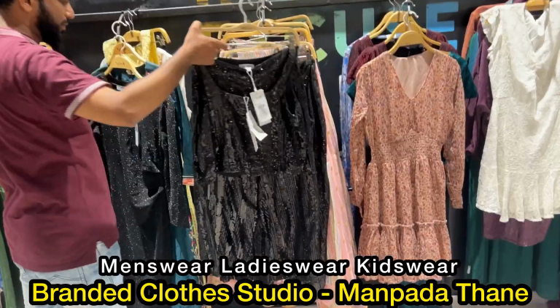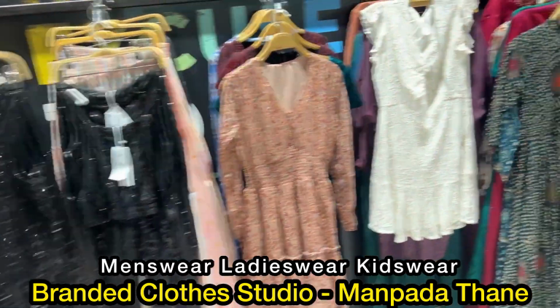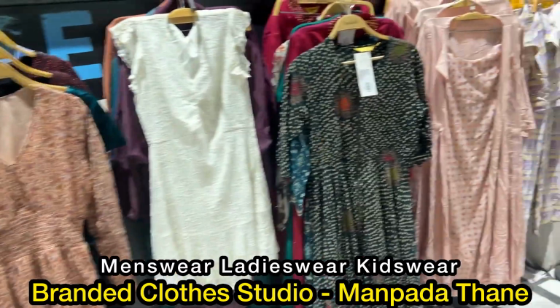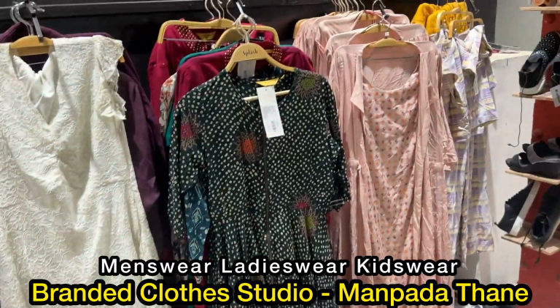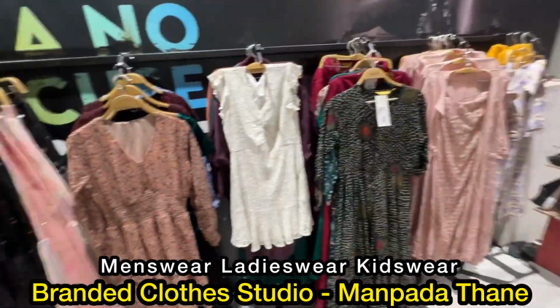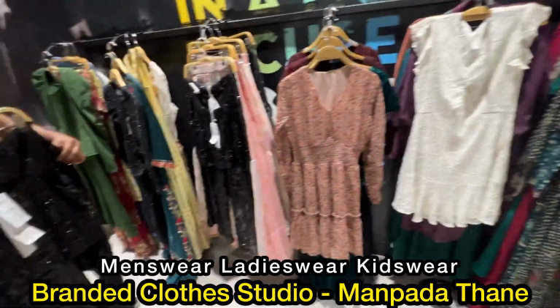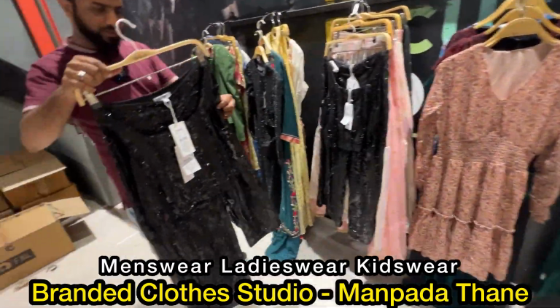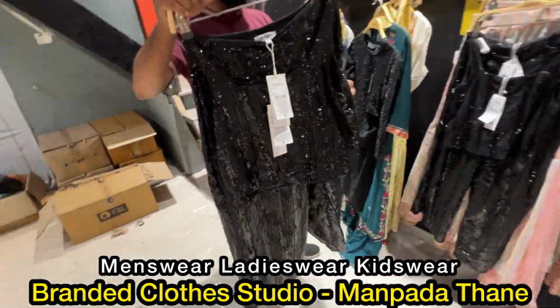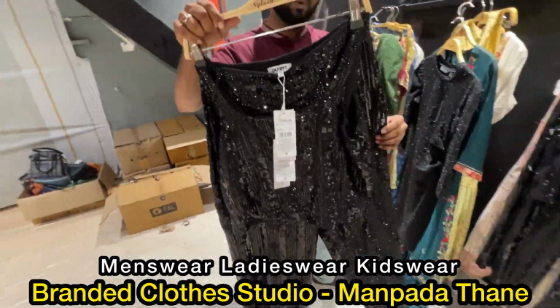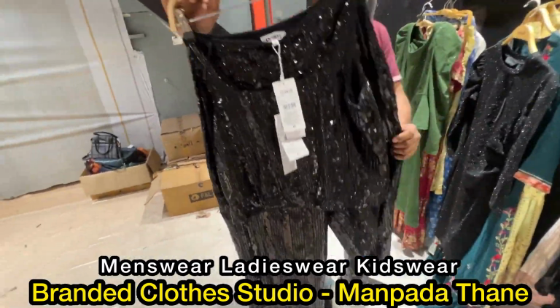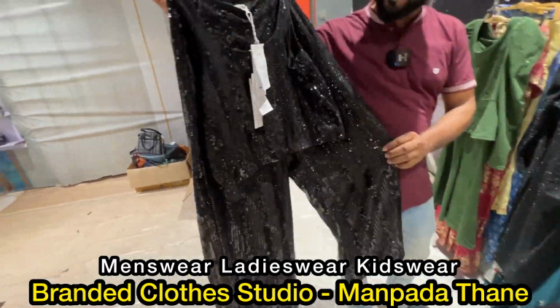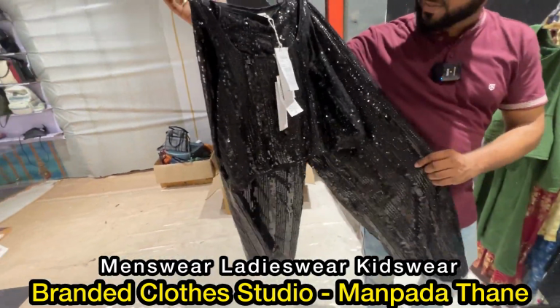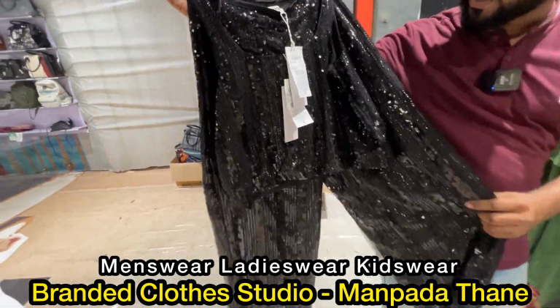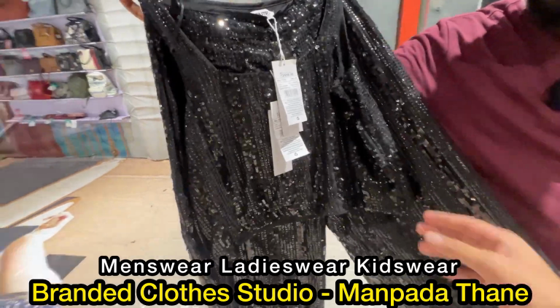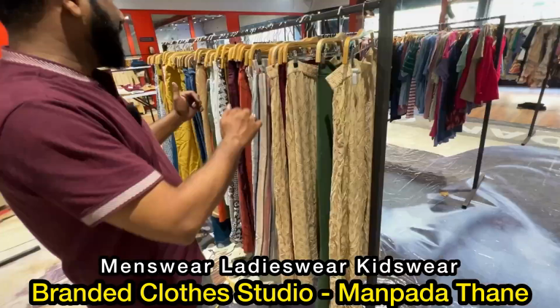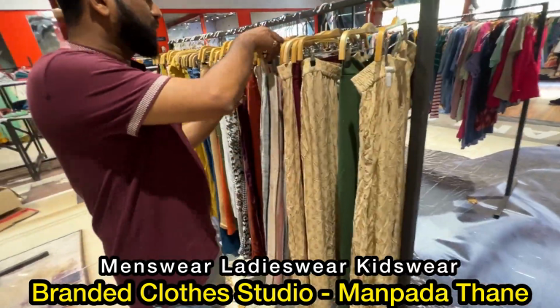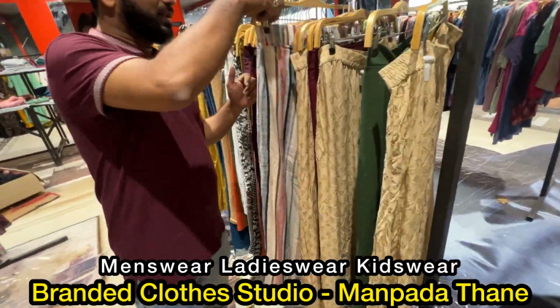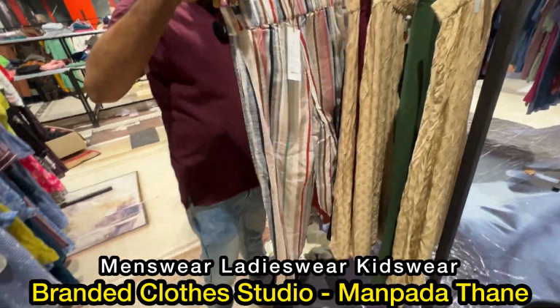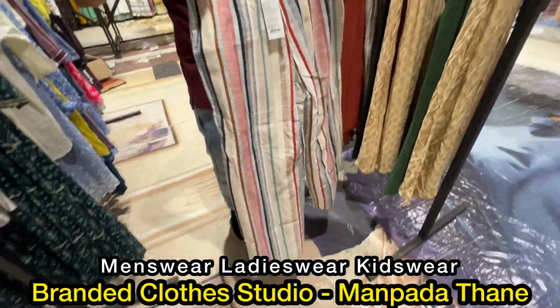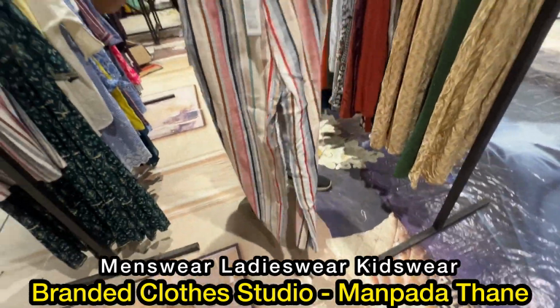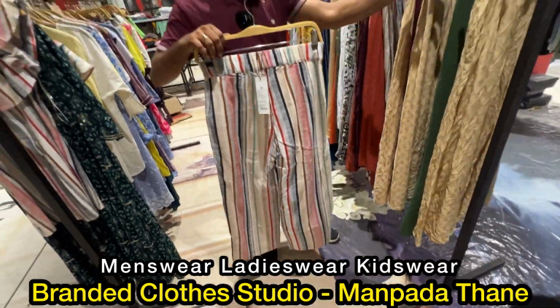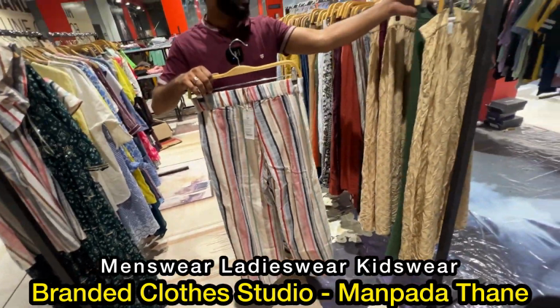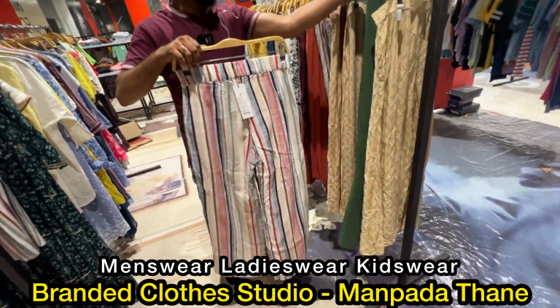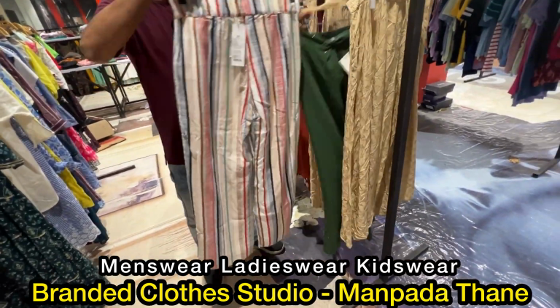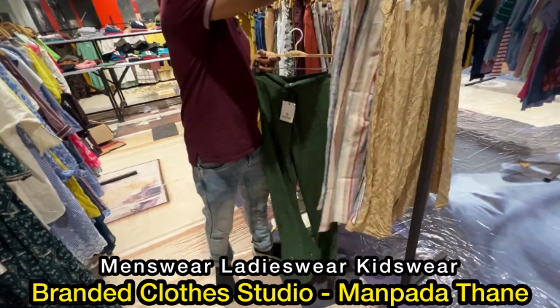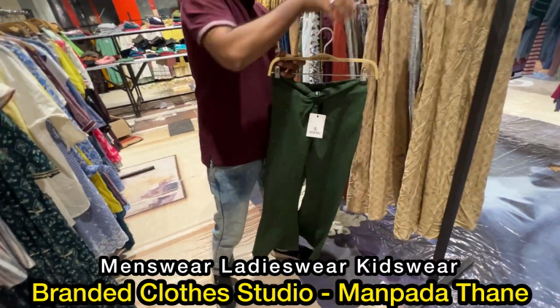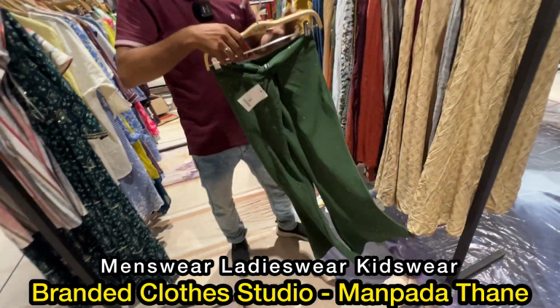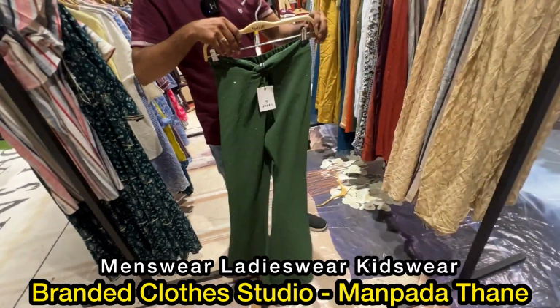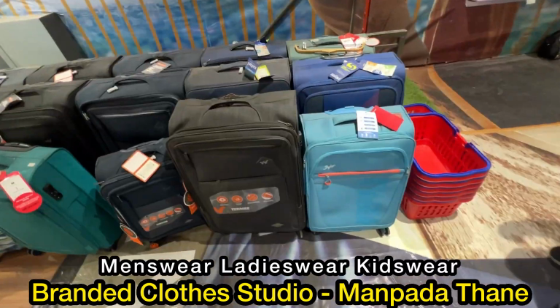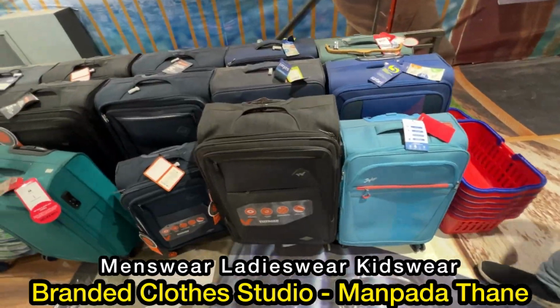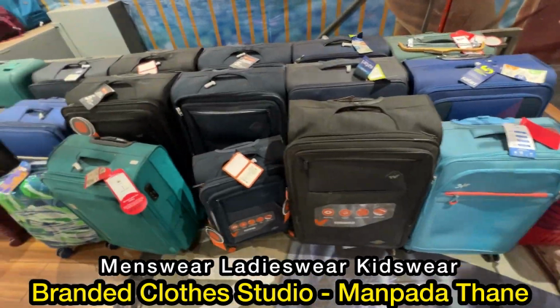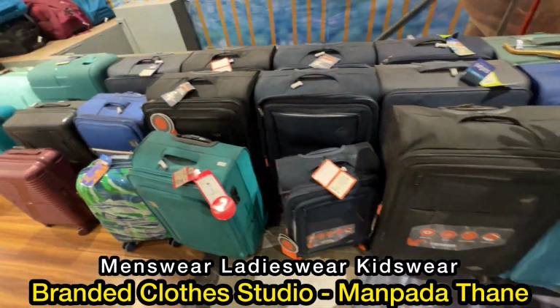Friends, there is Western wear here. It's beautiful — black color. Look at it, it's a plazo. It's cotton, a leggings-type plazo. It's also 70% off. All branded bags are available.